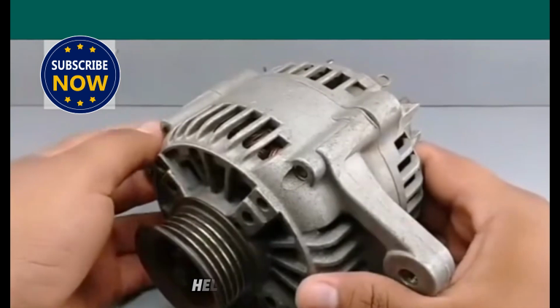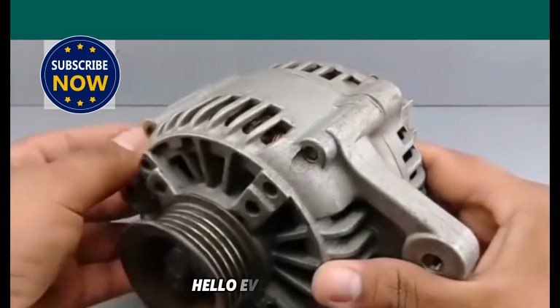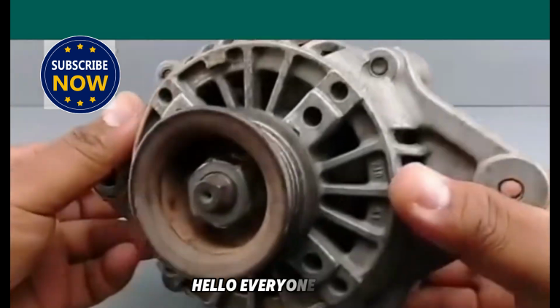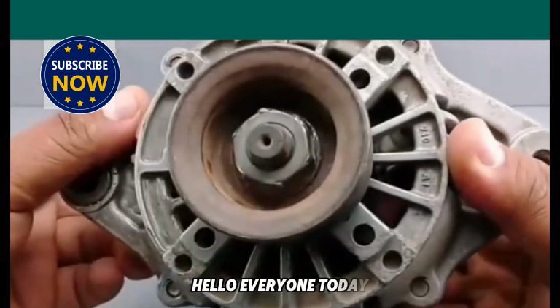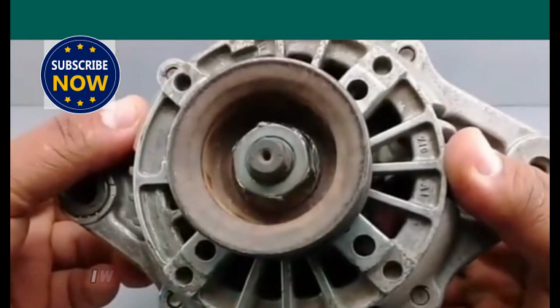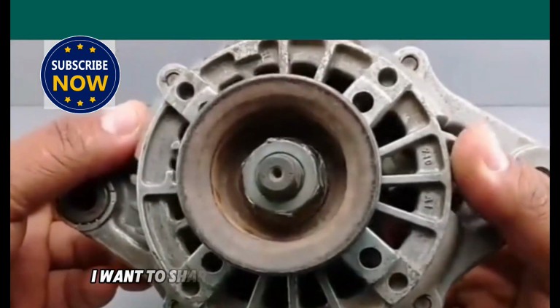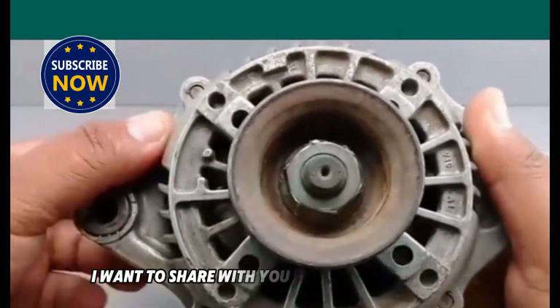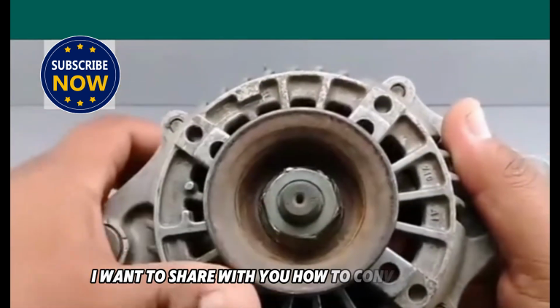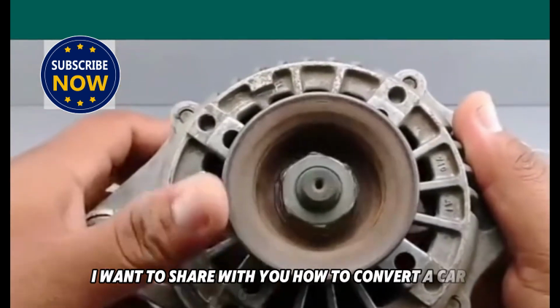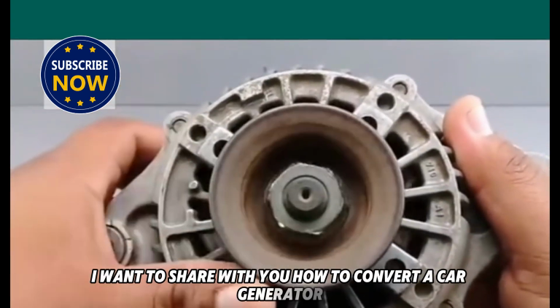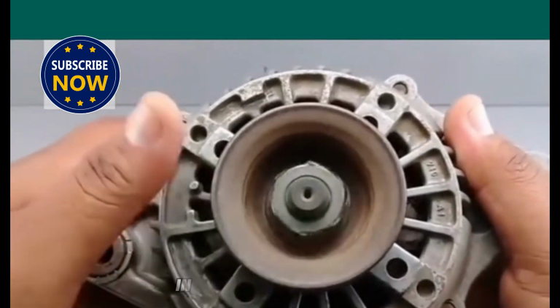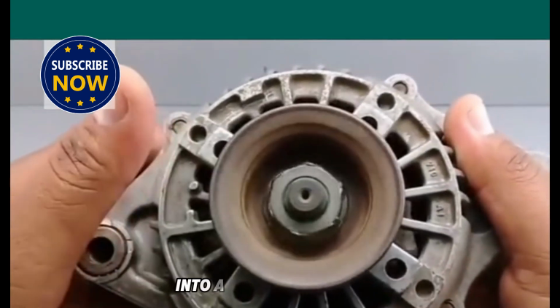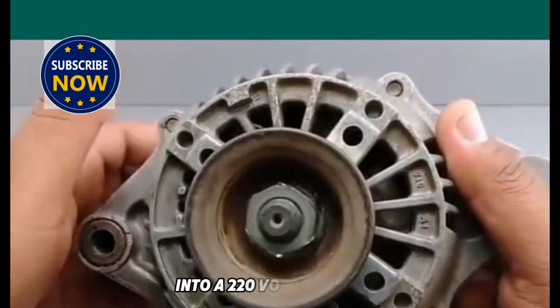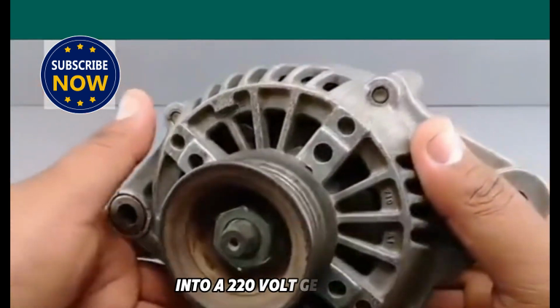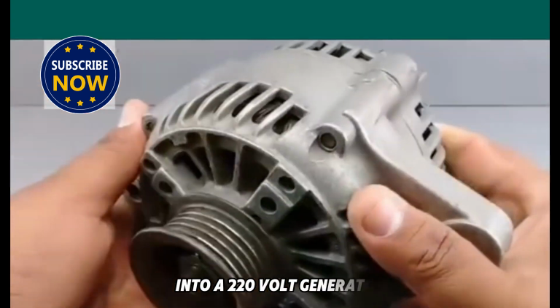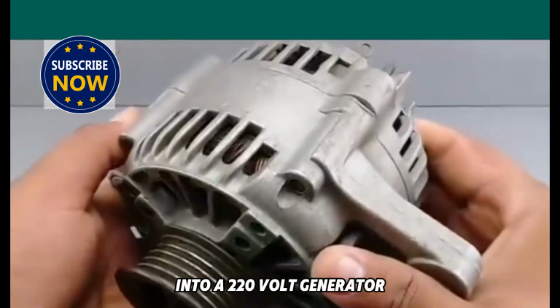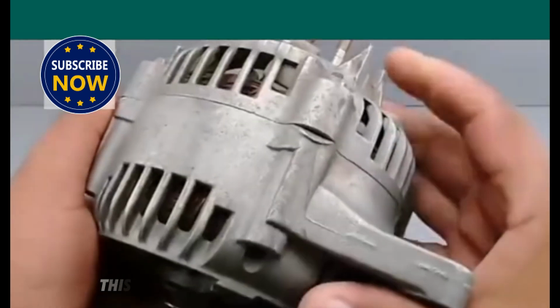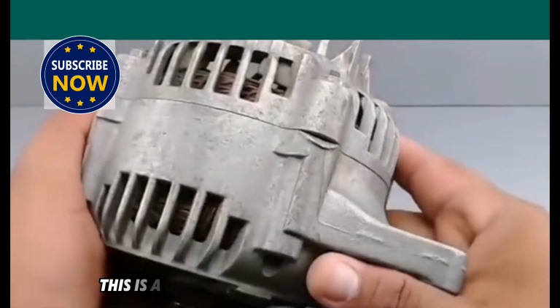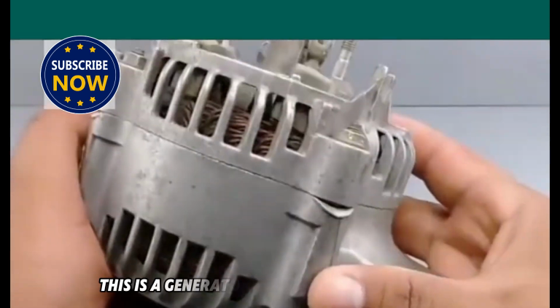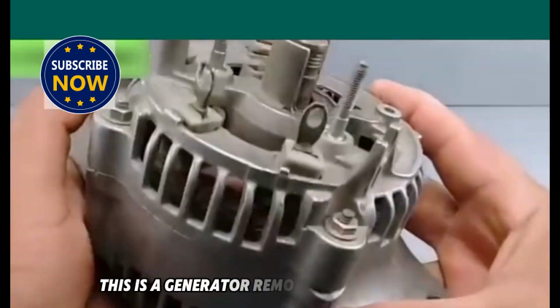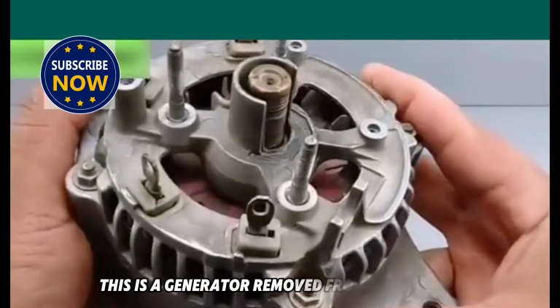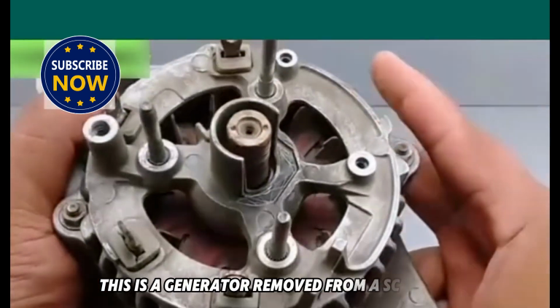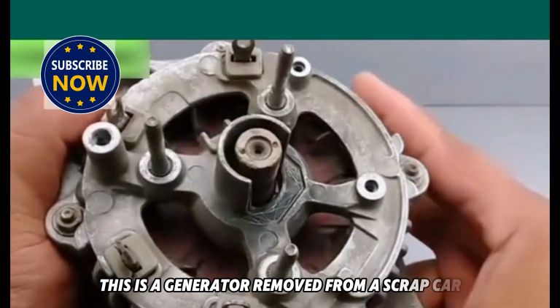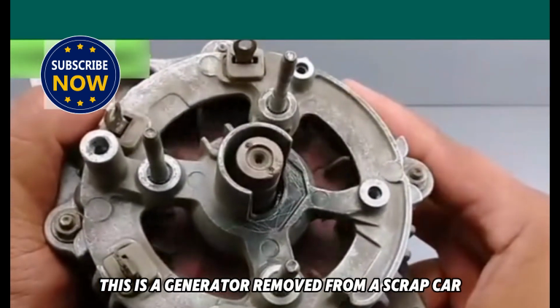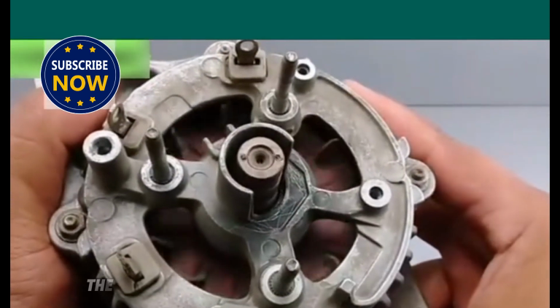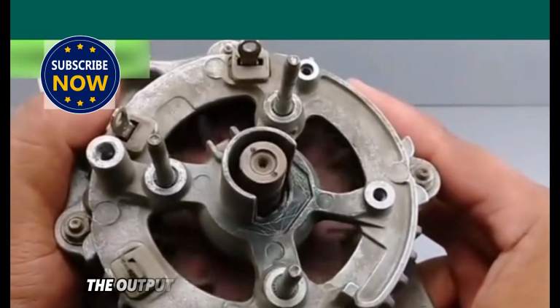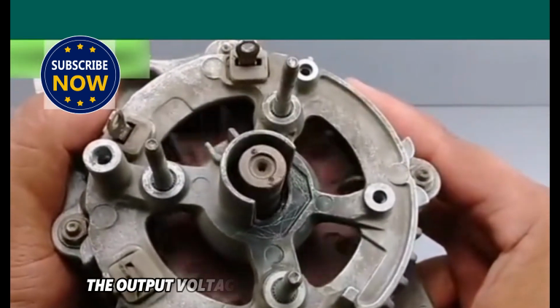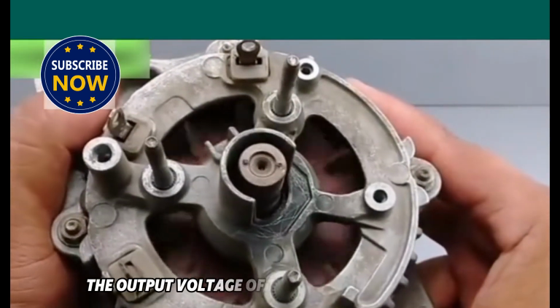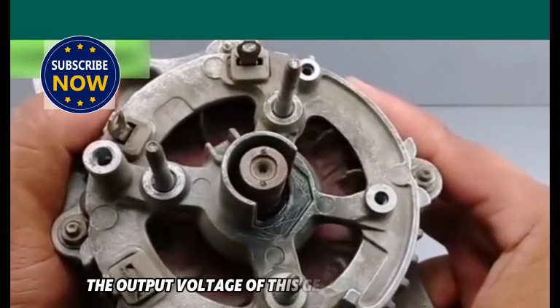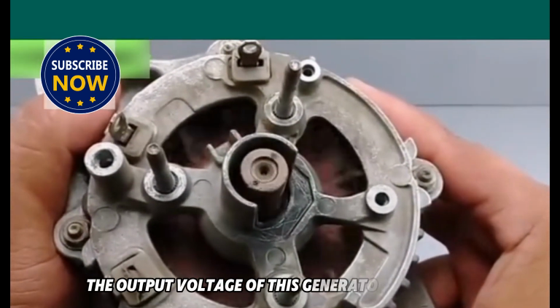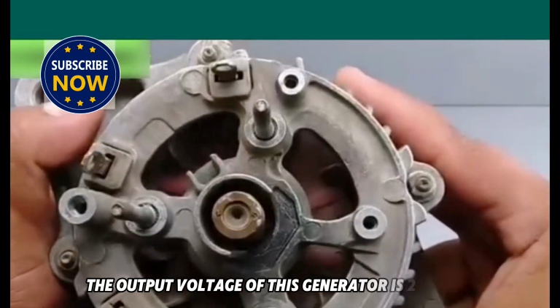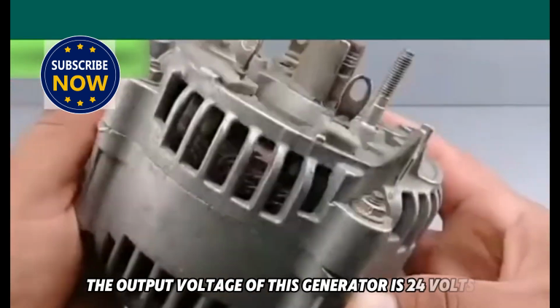Hello everyone. Today I want to share with you how to convert a car generator into a 220-volt generator. This is a generator removed from a scrap car. The output voltage of this generator is 24 volts.